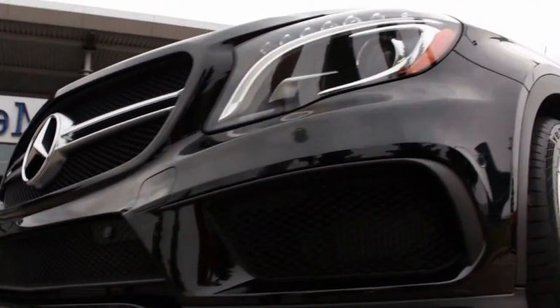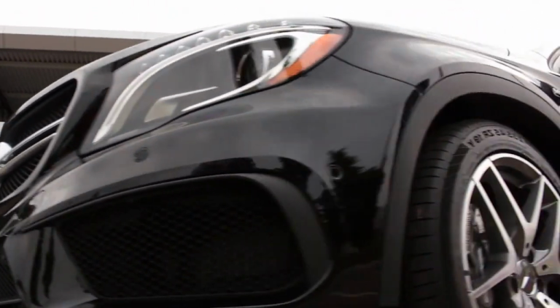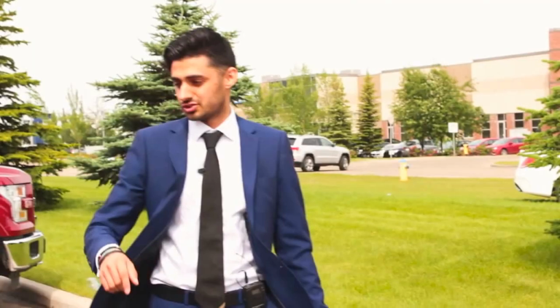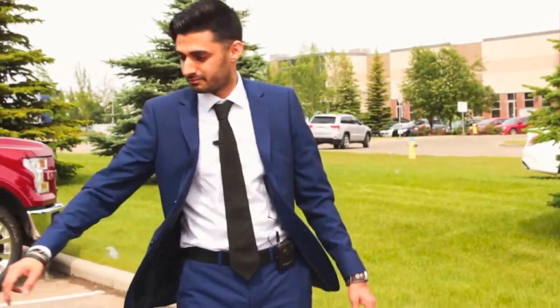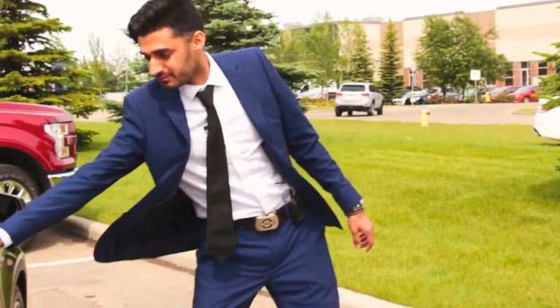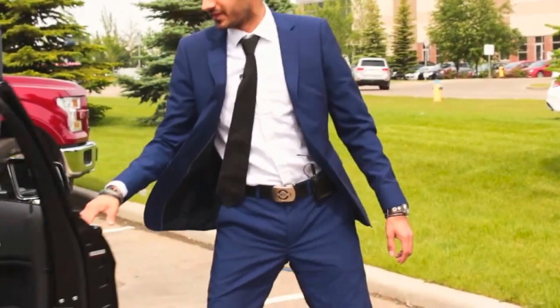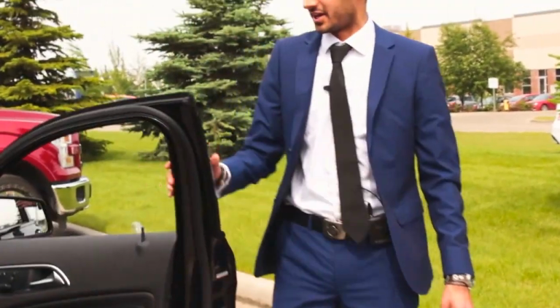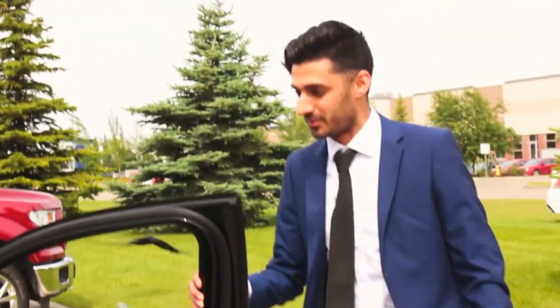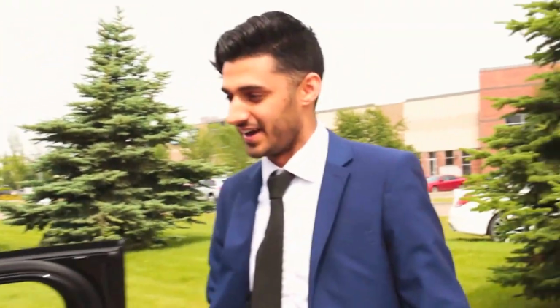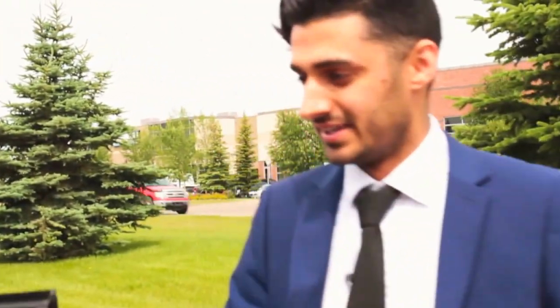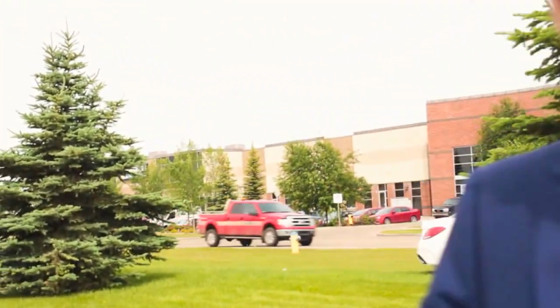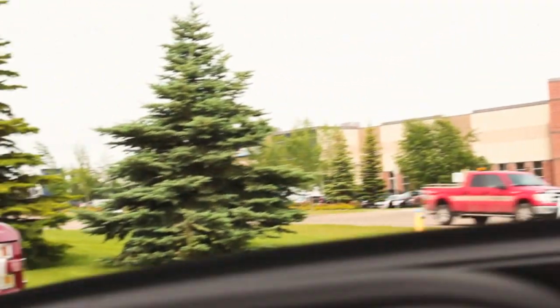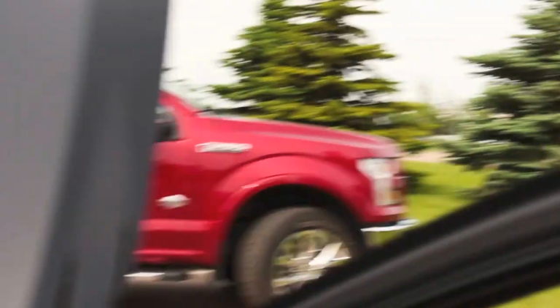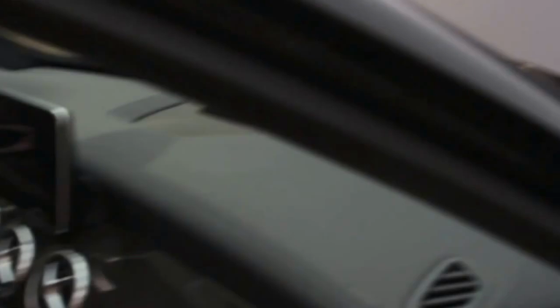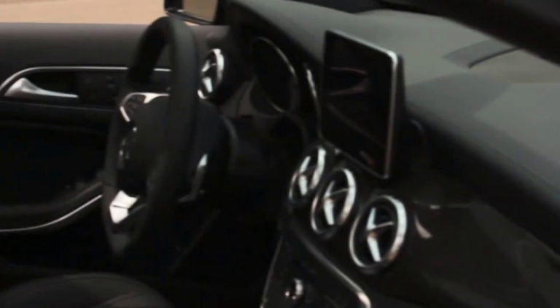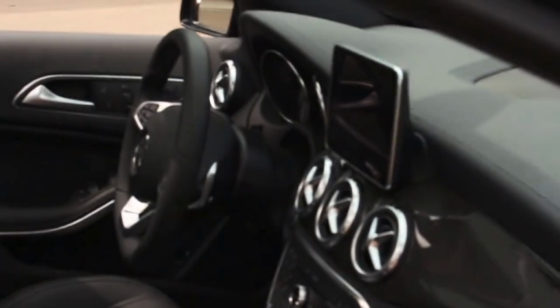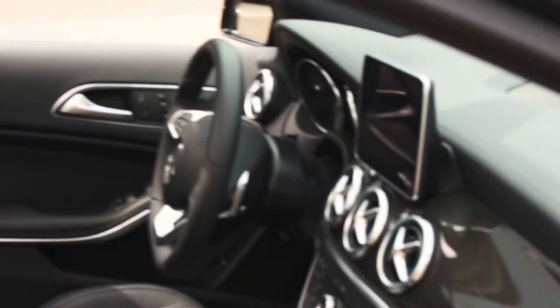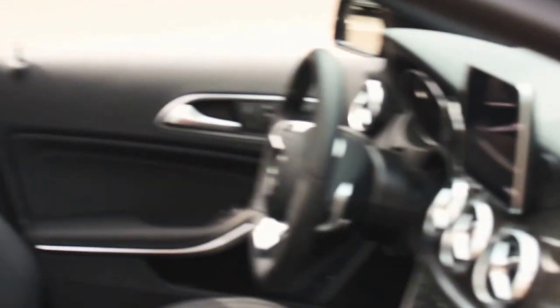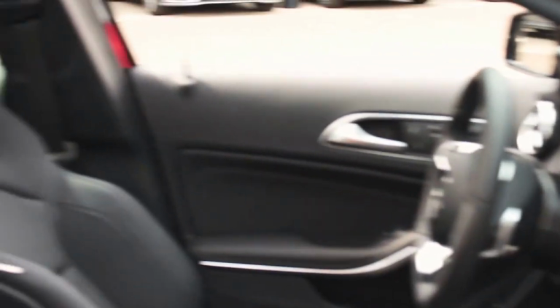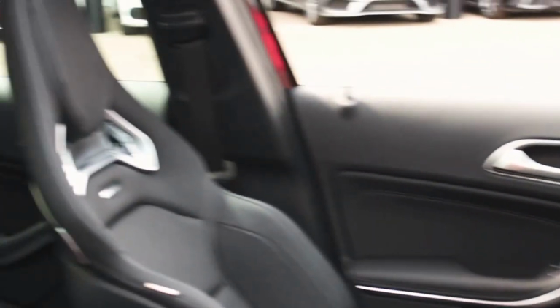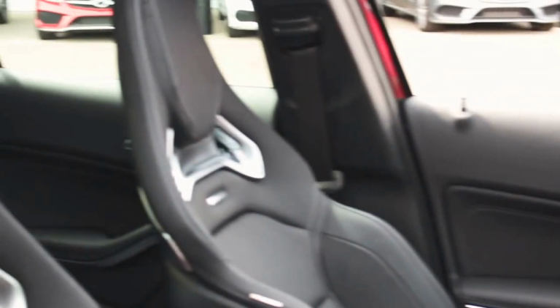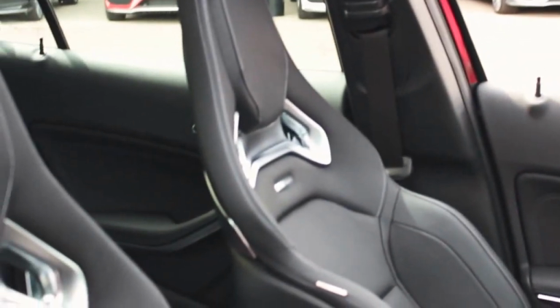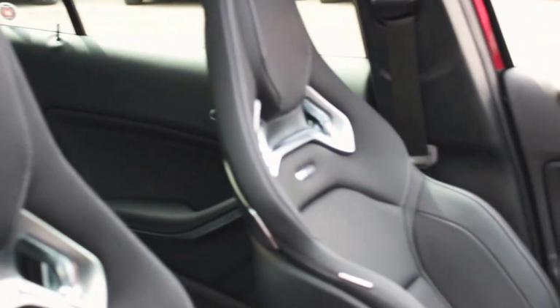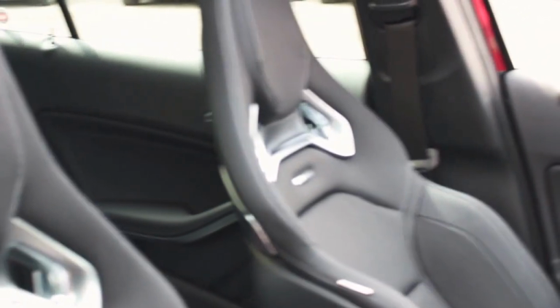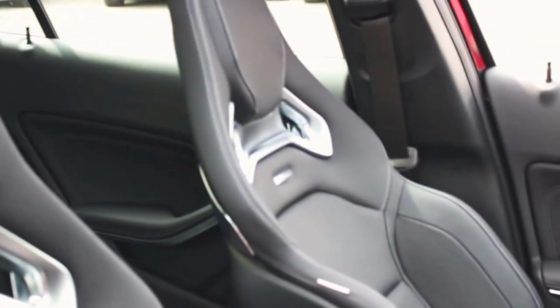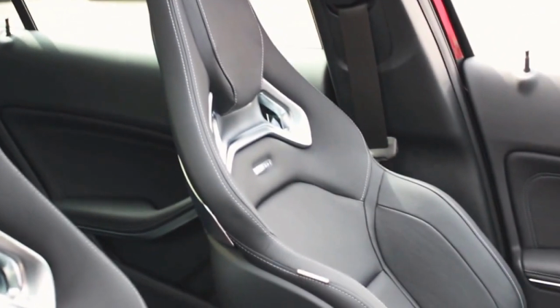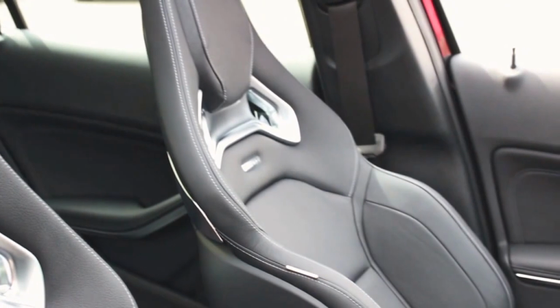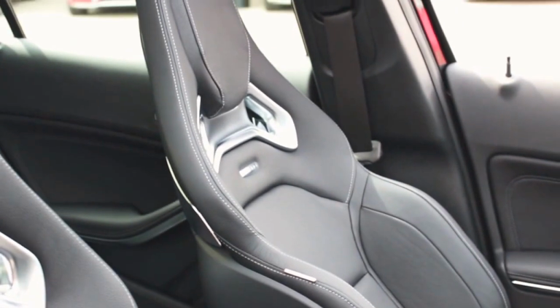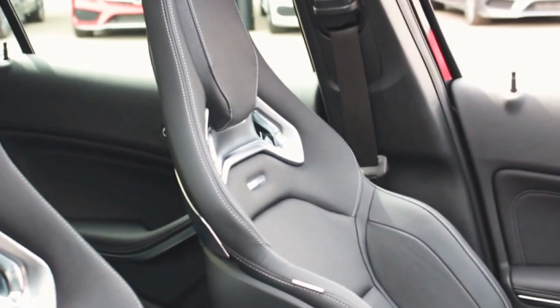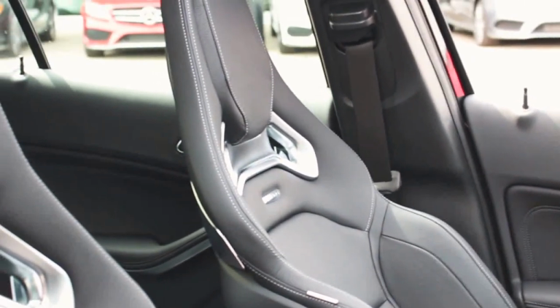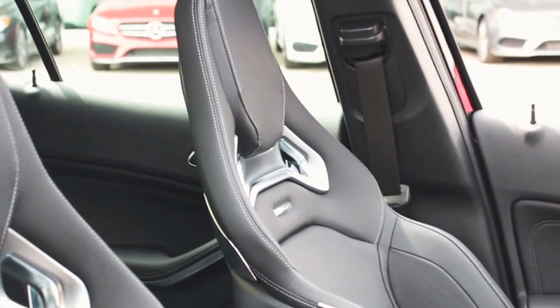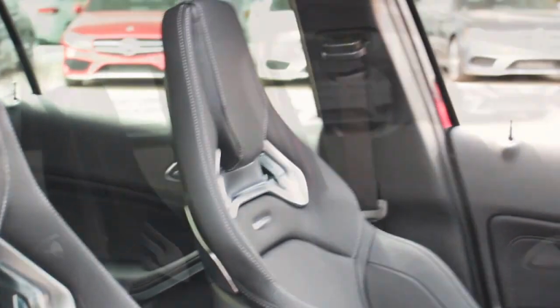If I can just open this and pop in here — take a look at those sport-styled seats. Those aren't standard; you do have to pay a little extra for them. Just take a look at that soft ride. I'm actually going to go in to the driver's side.